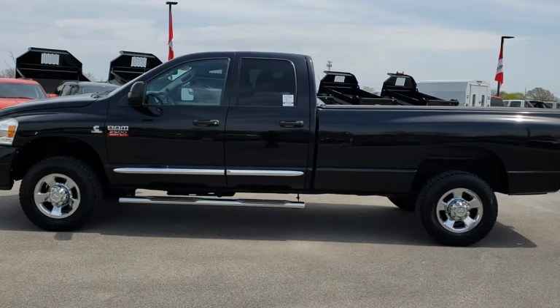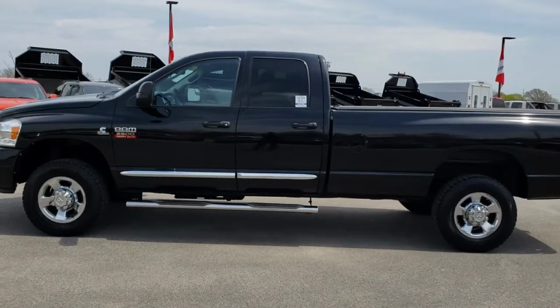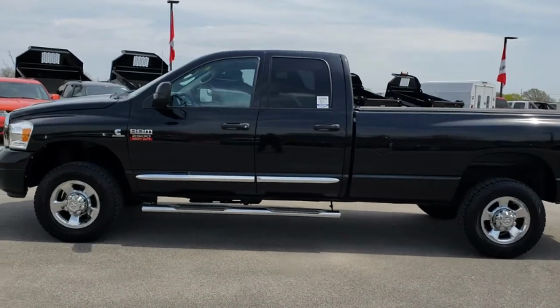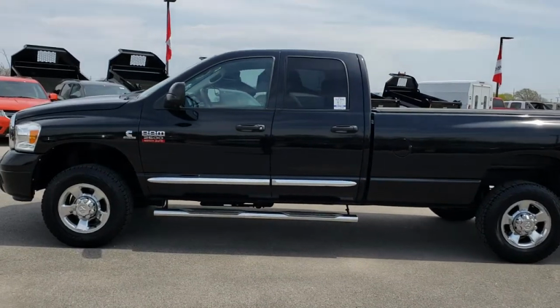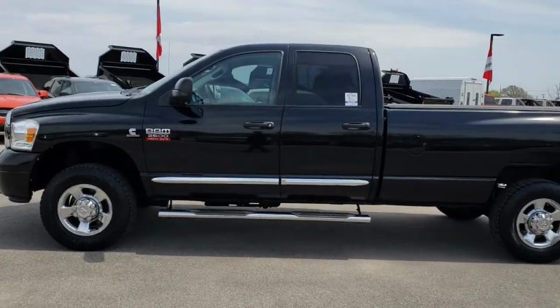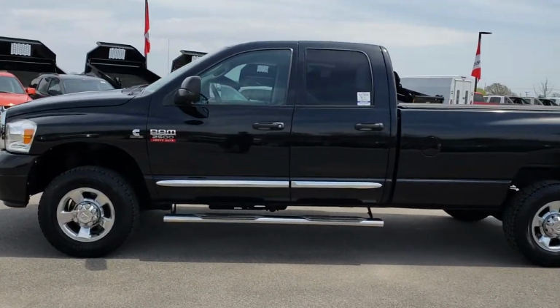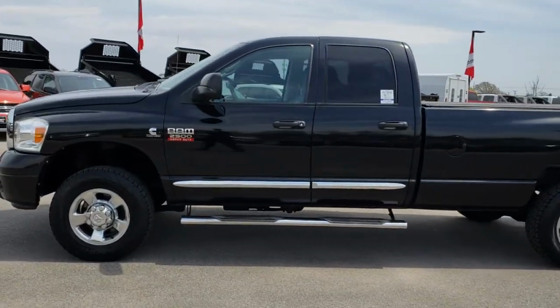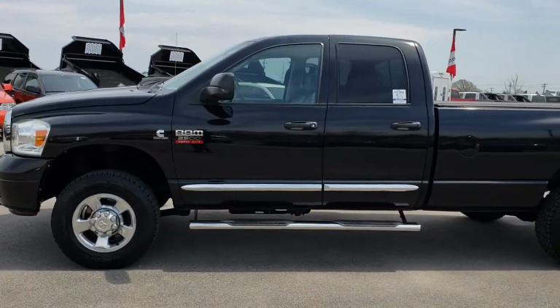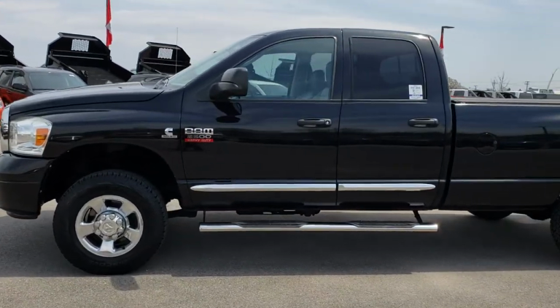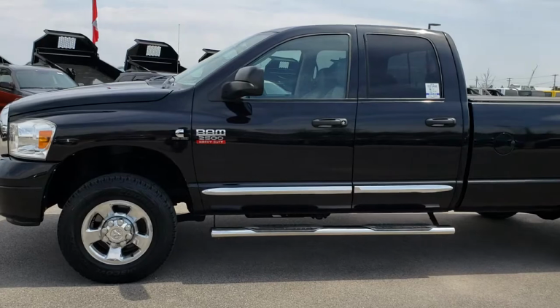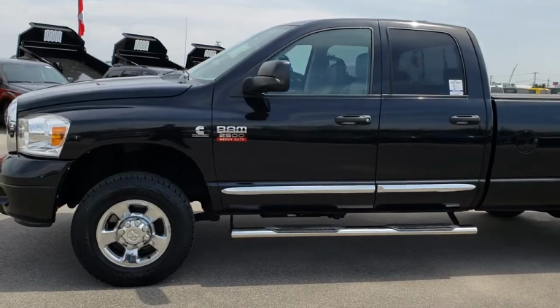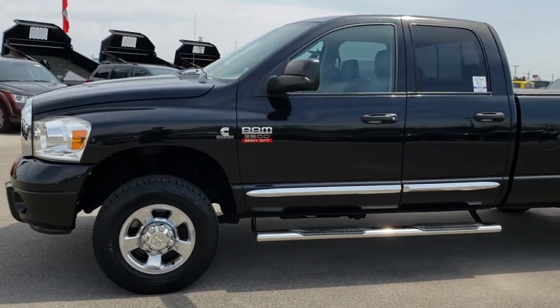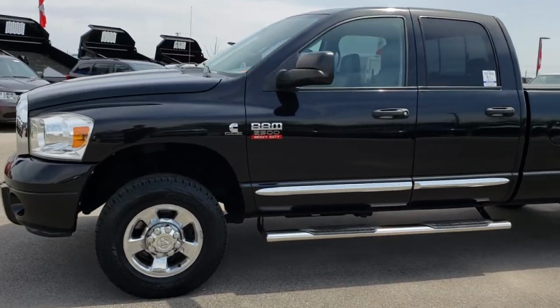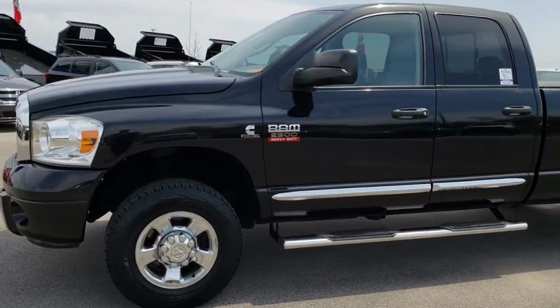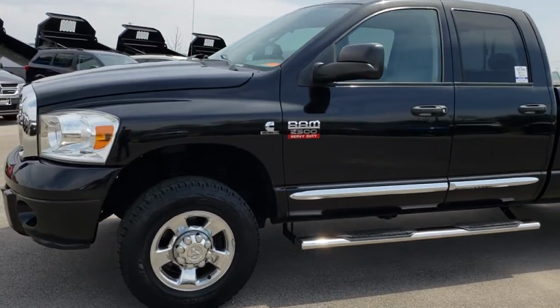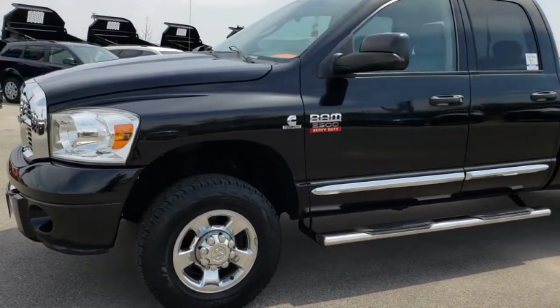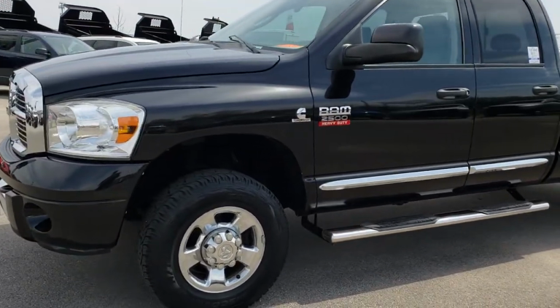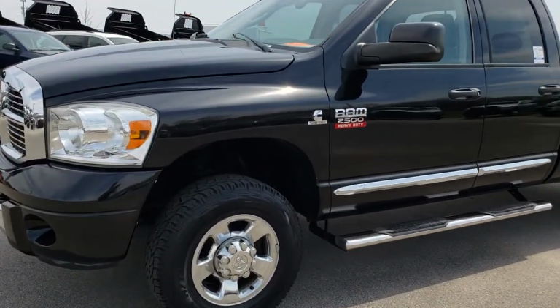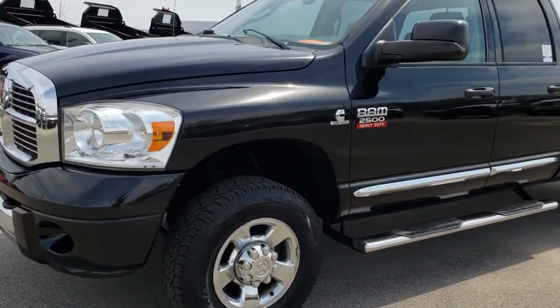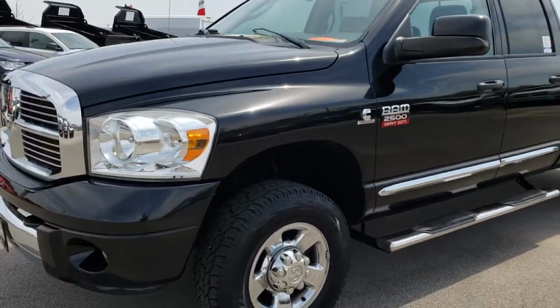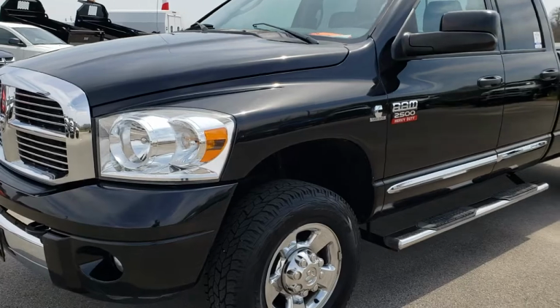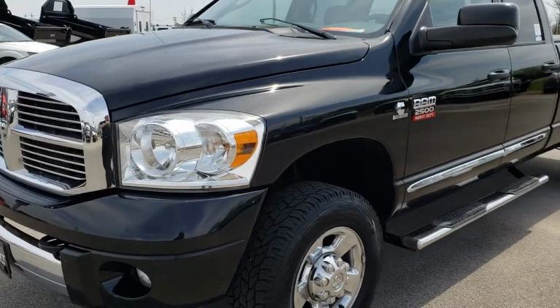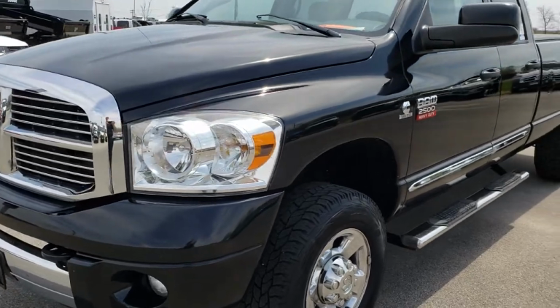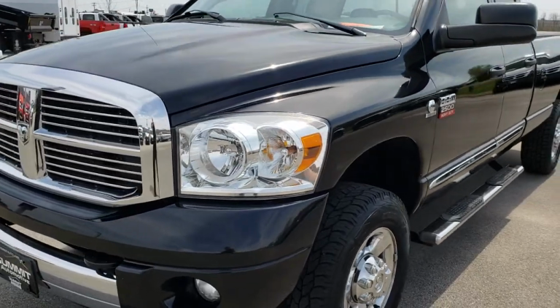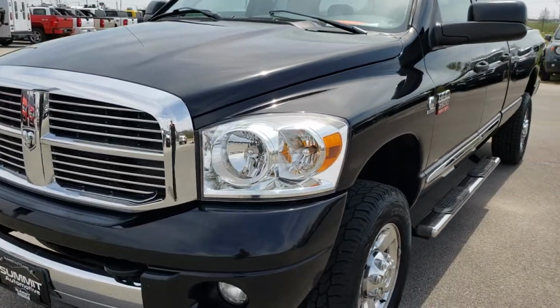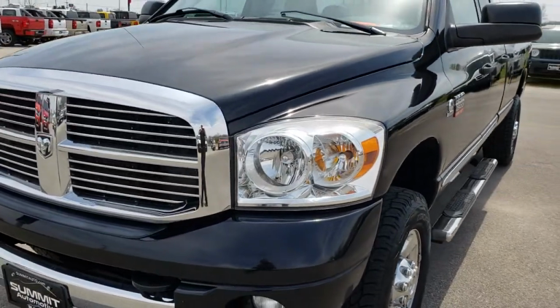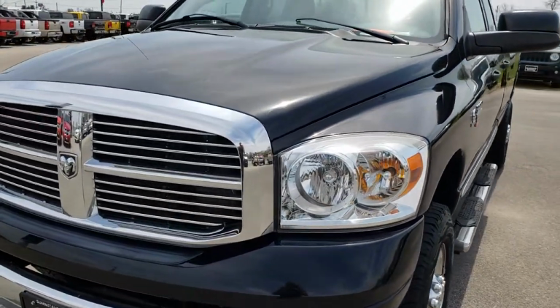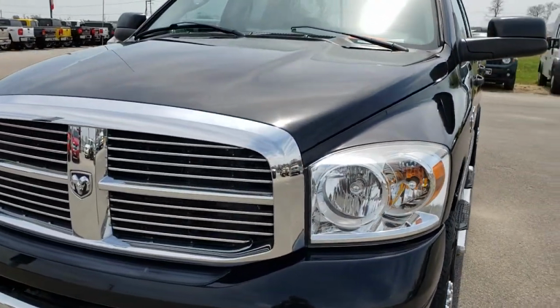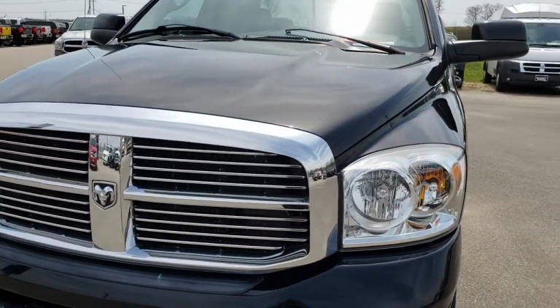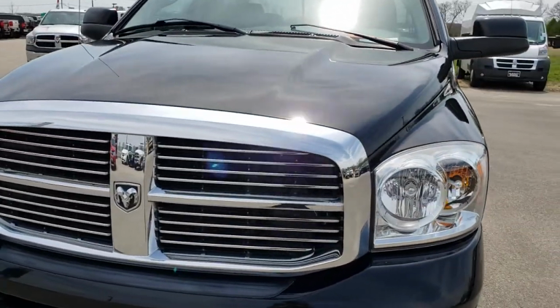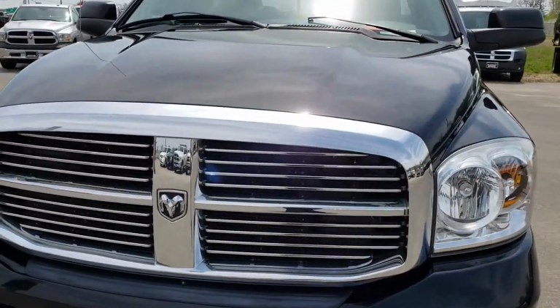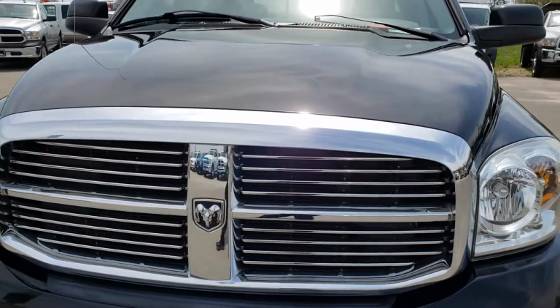This is stock number 9512, a 2009 Ram 2500 Quad Cab Long Box. We are here at Summit Automotive in Fond du Lac, Wisconsin, your new and used heavy duty truck headquarters.